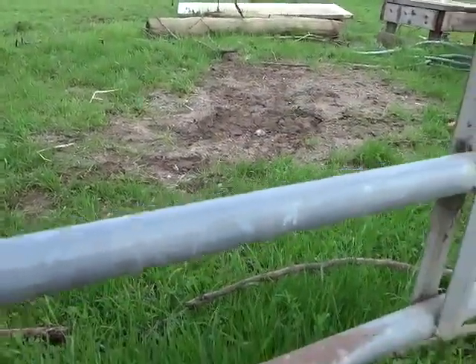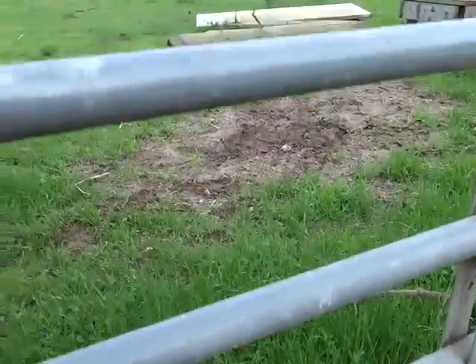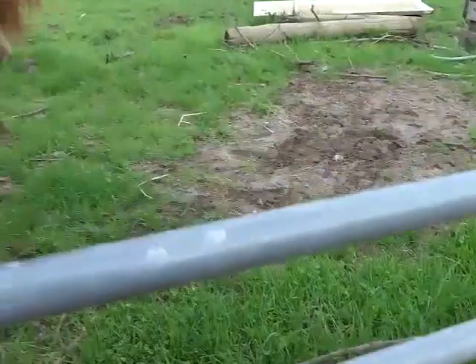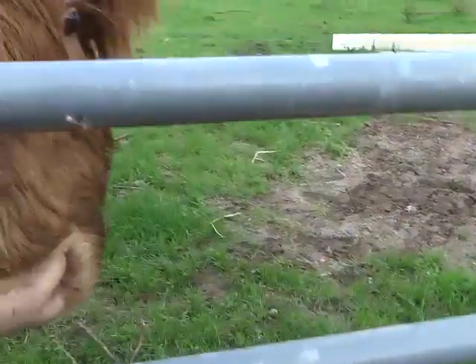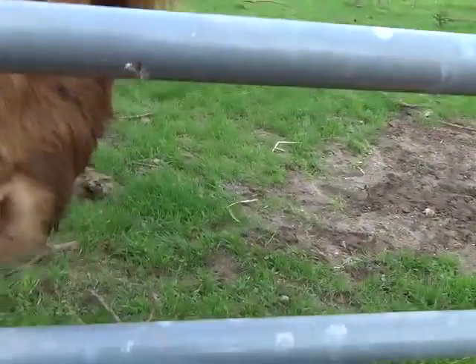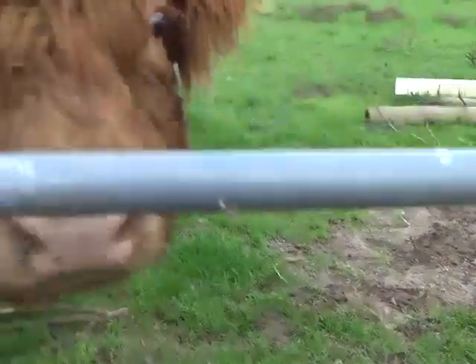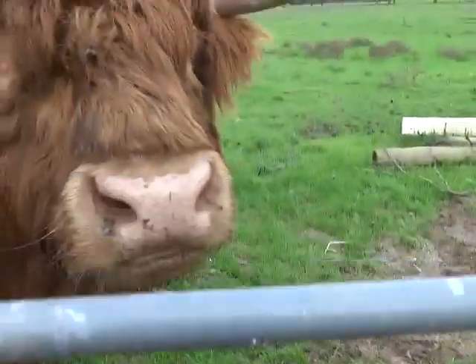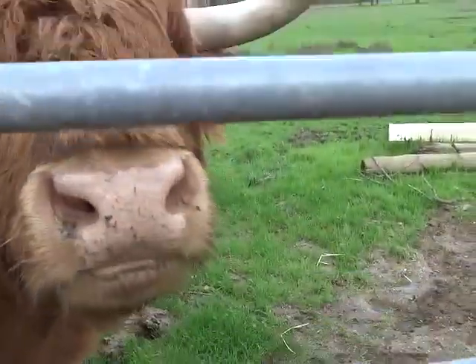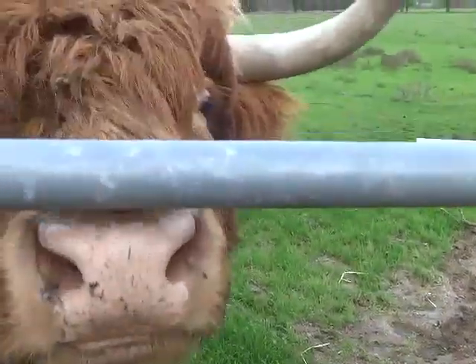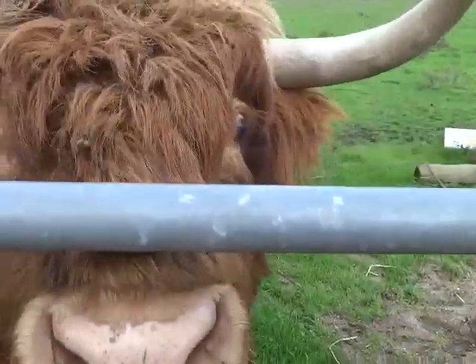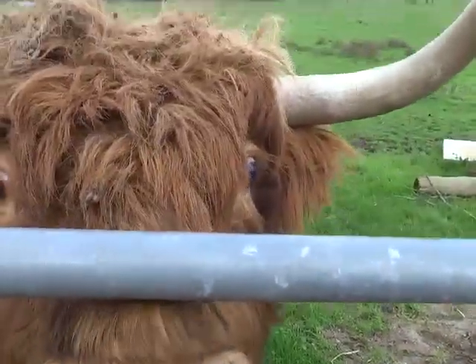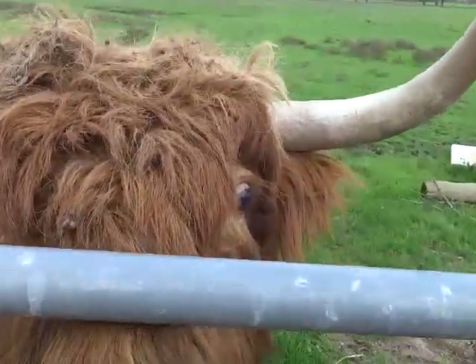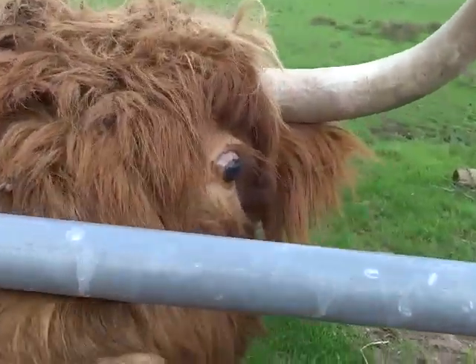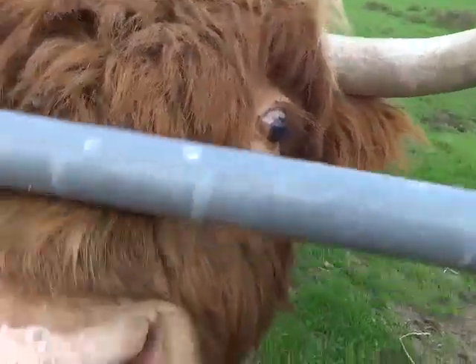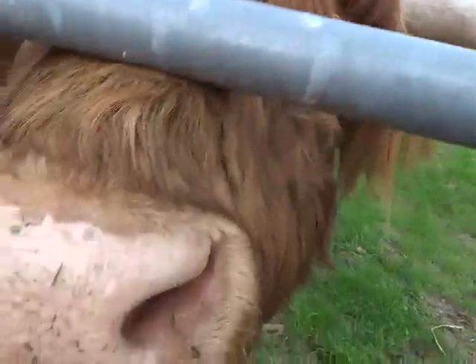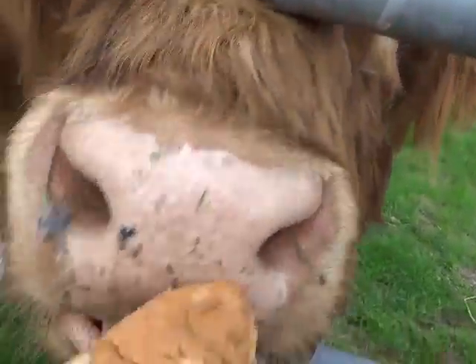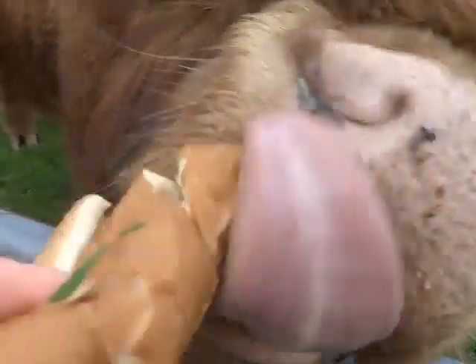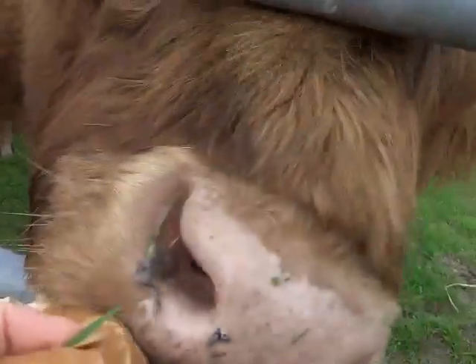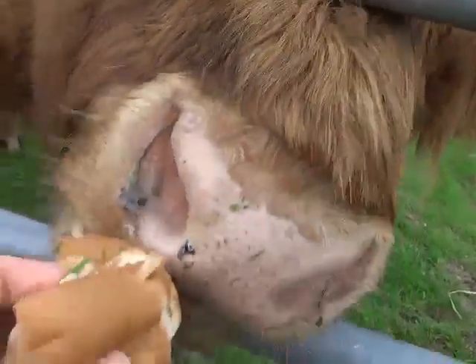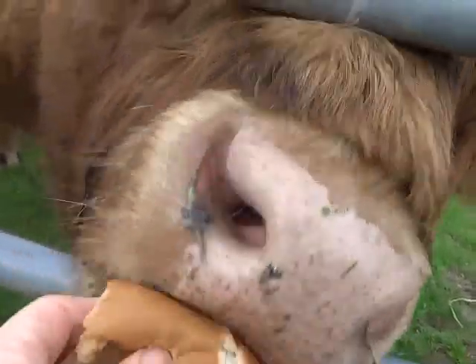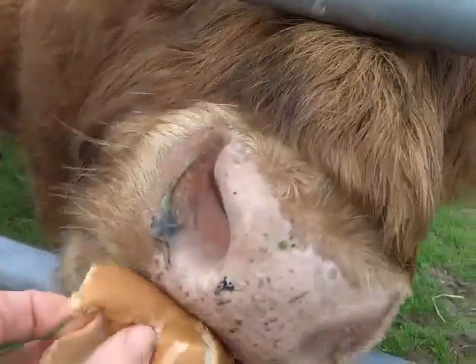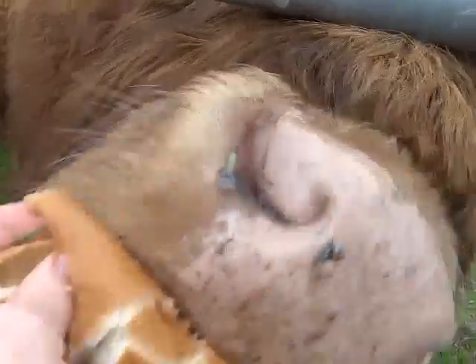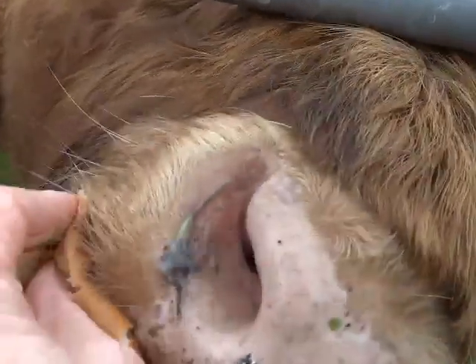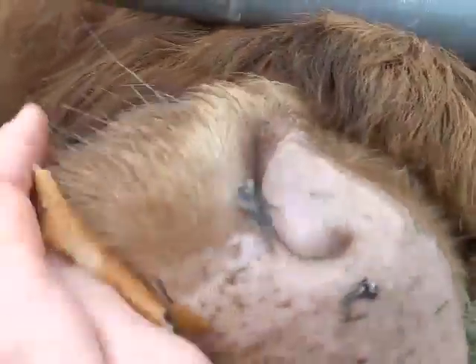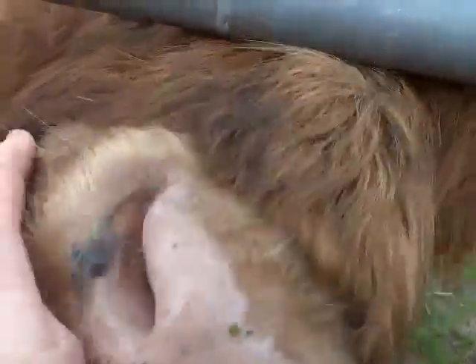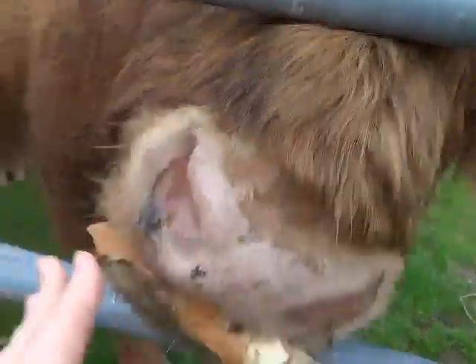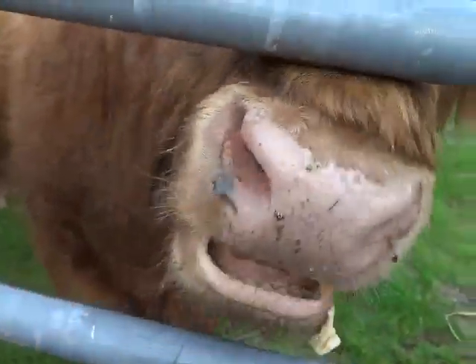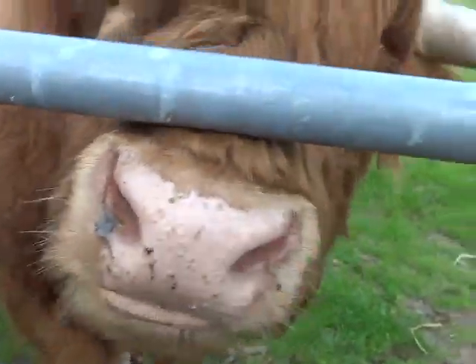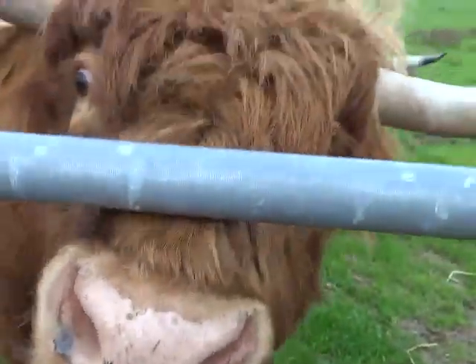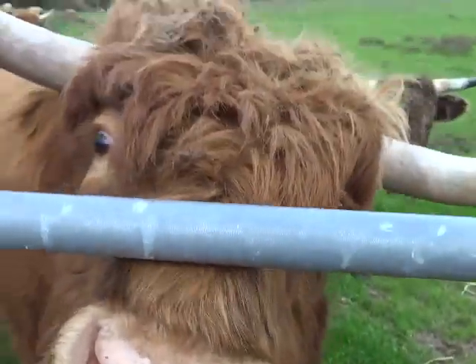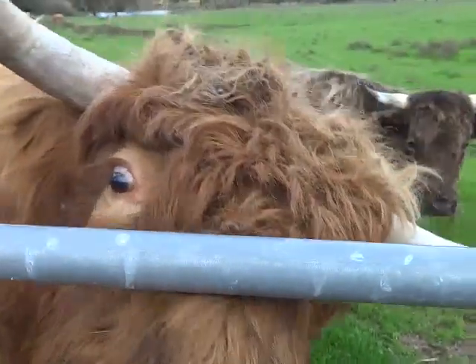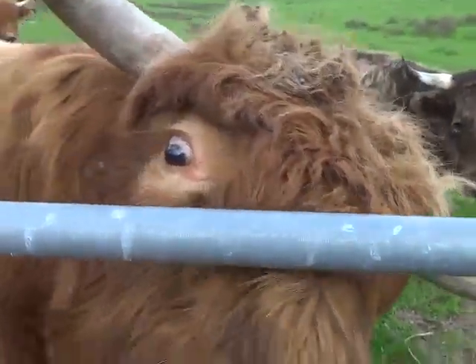Wait, just a minute. He loves tortillas, but he's good at — oh Jesus Christ. Oh my God, he'll pull your arm right in there.